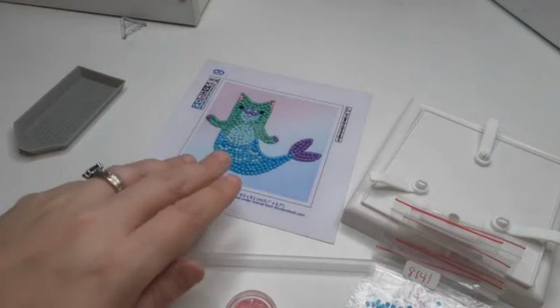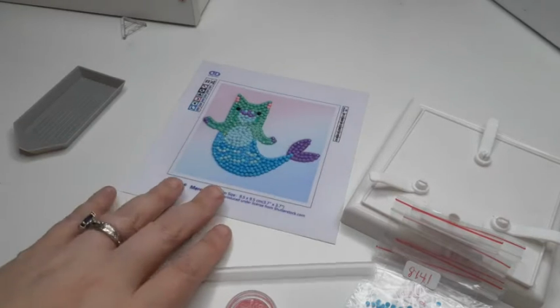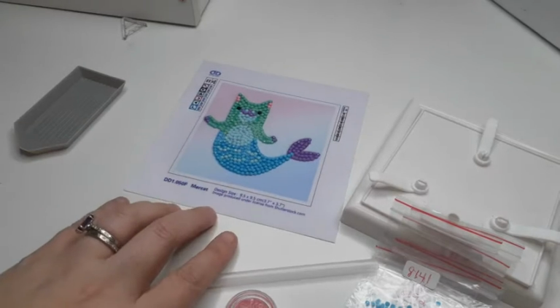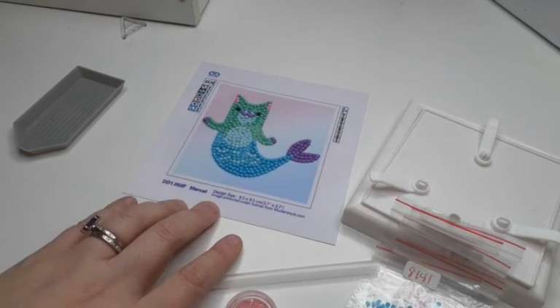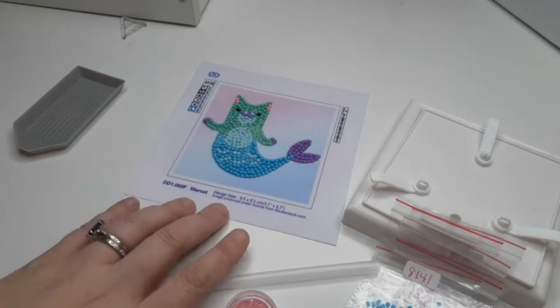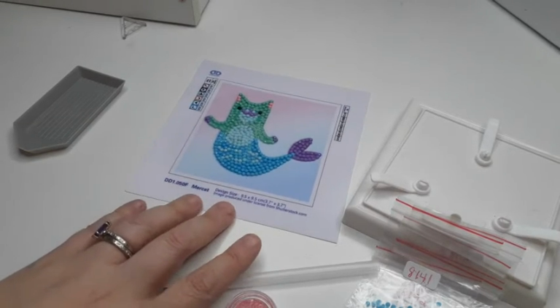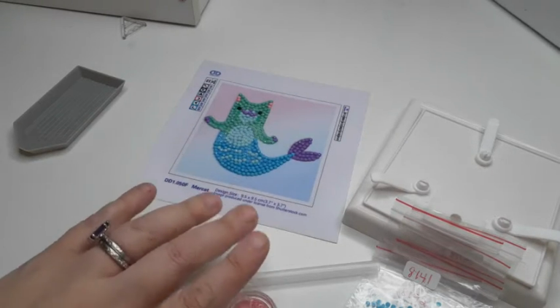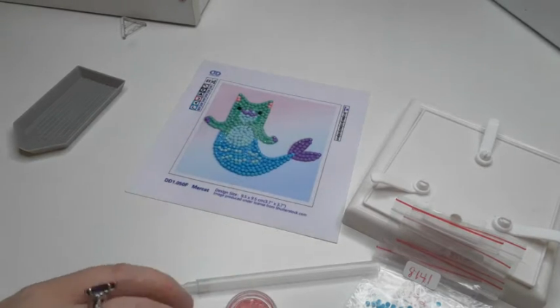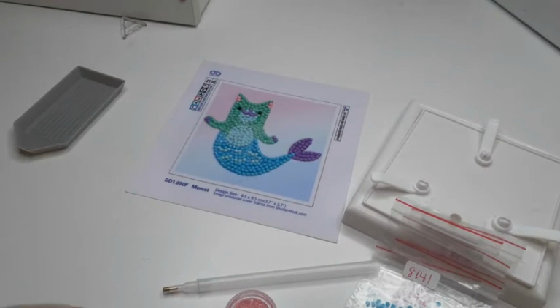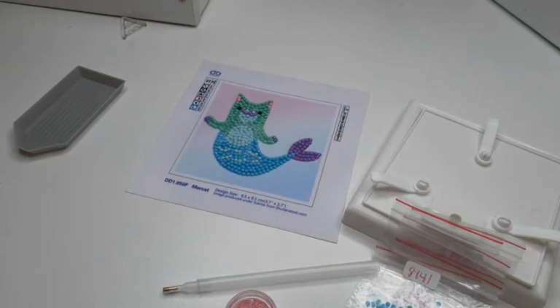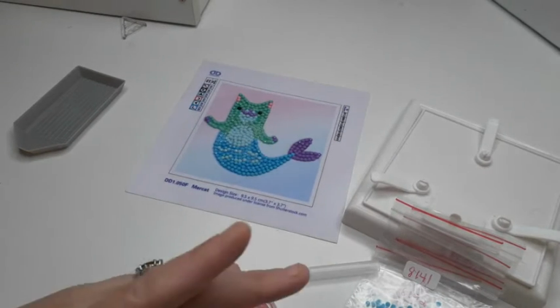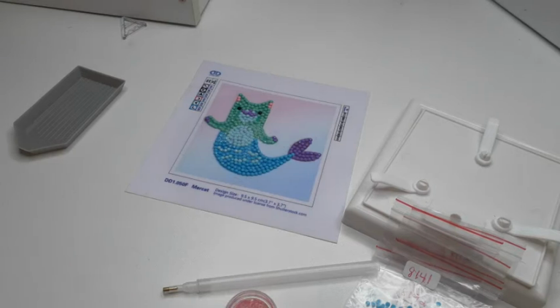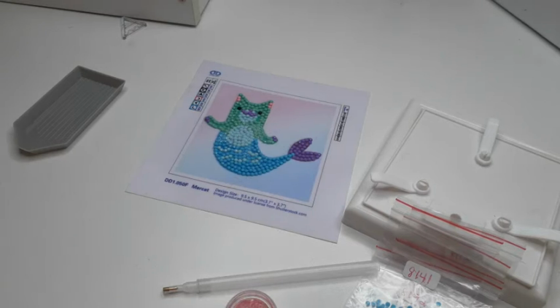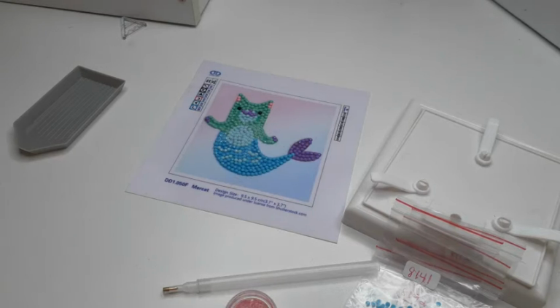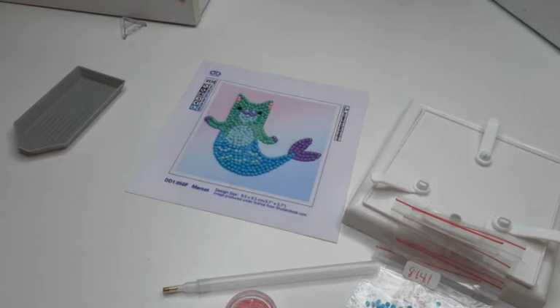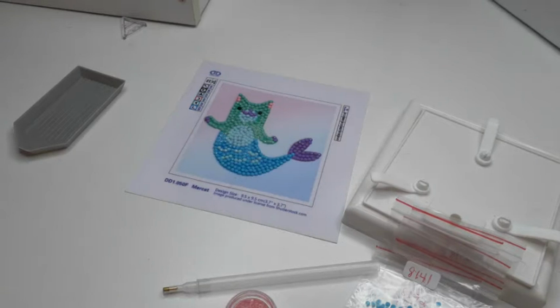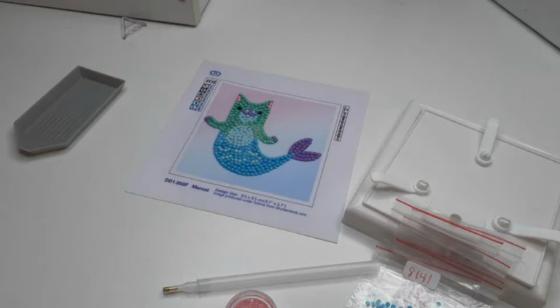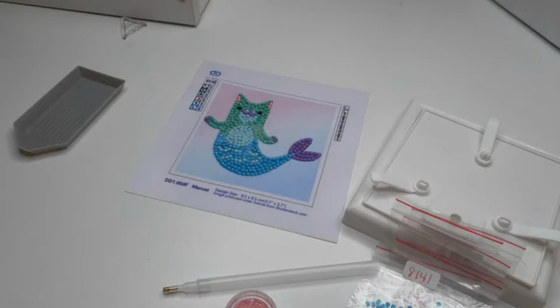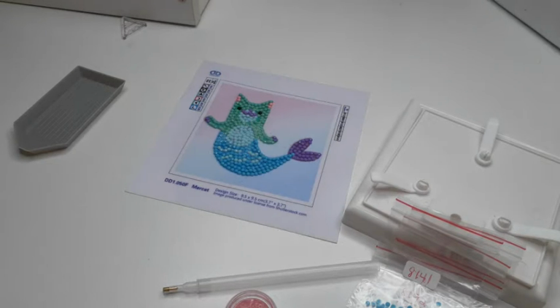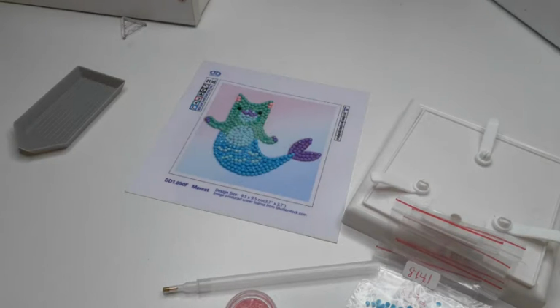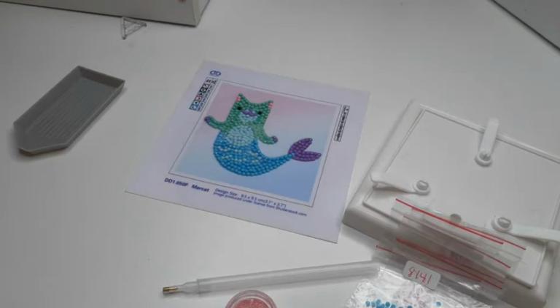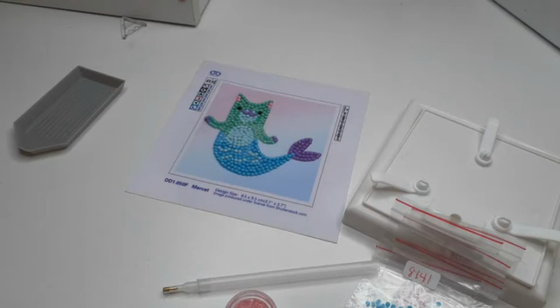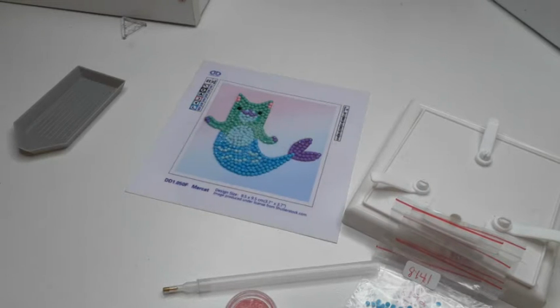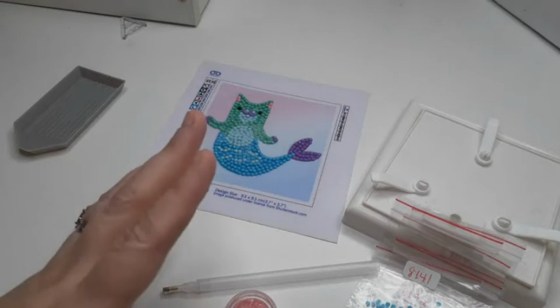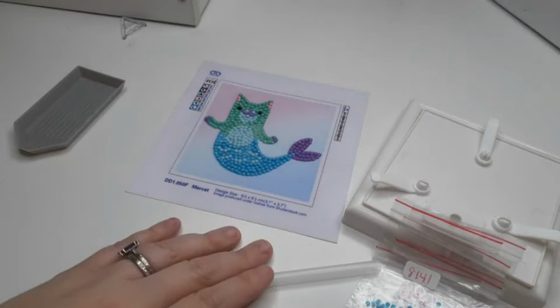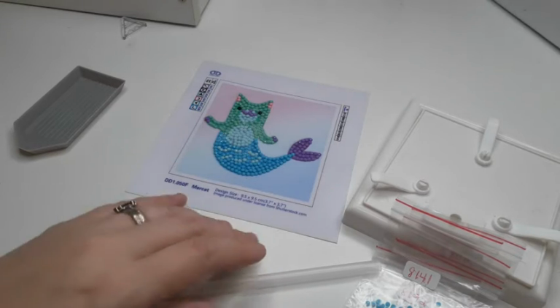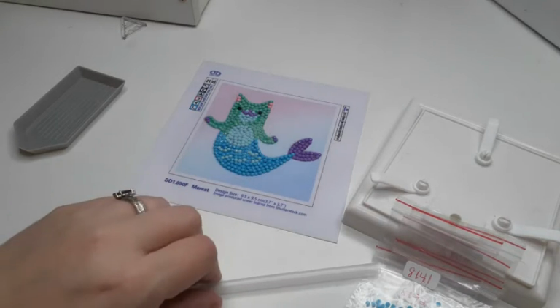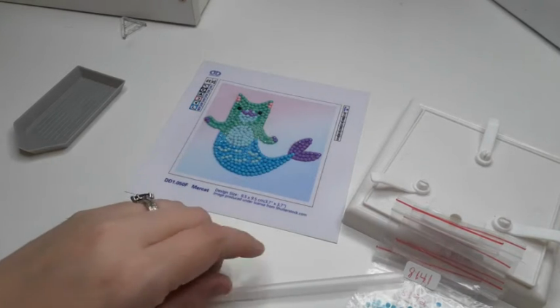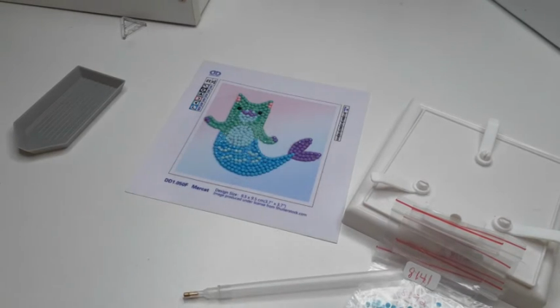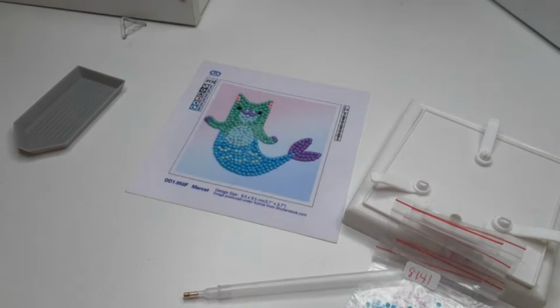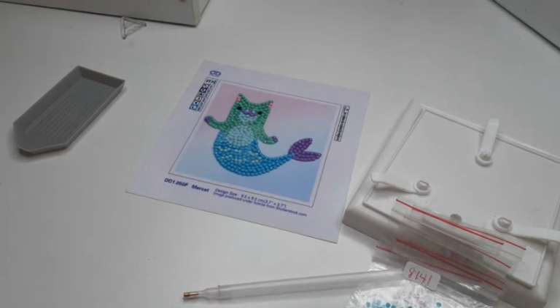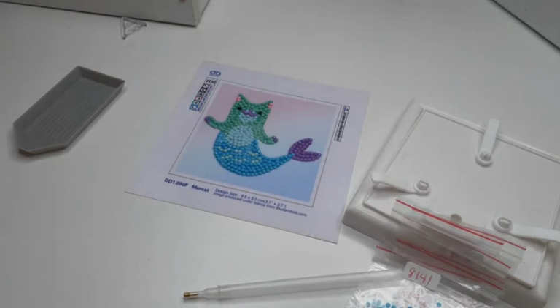So this is the Meerkat by Diamond Dots. There were six colors to this little guy. She went ahead and gave it a shot, and she enjoyed it so much that she actually had me order some more kits for her.